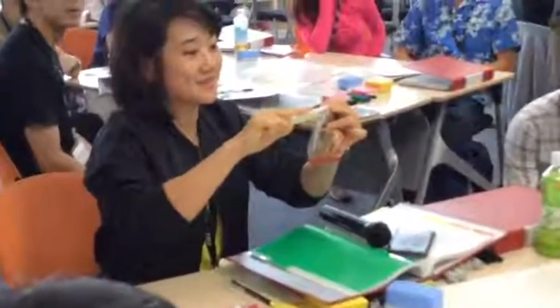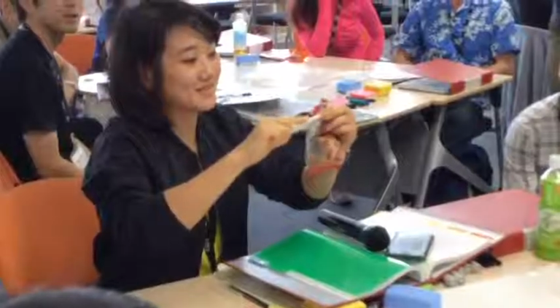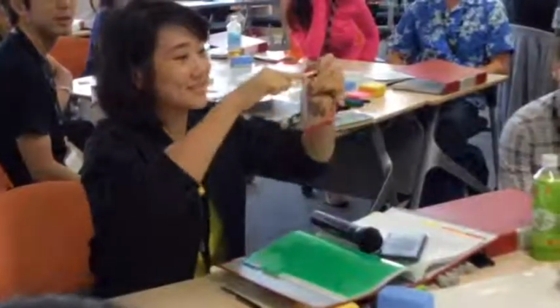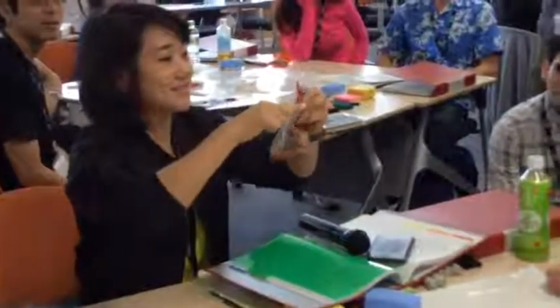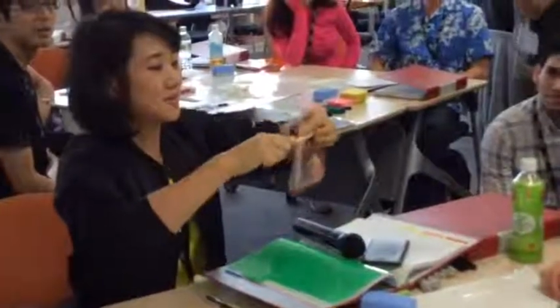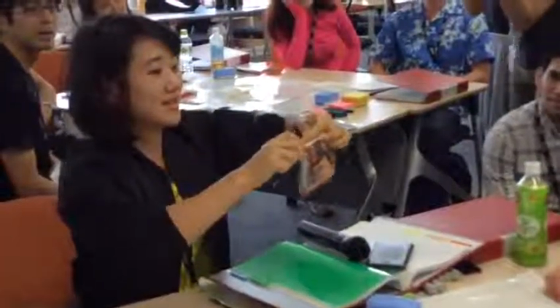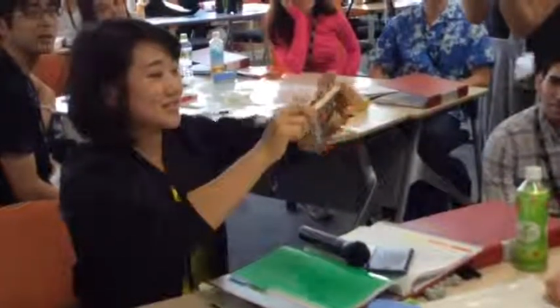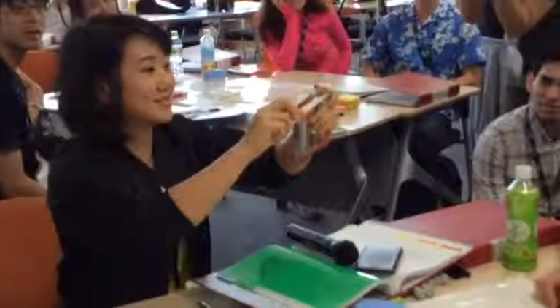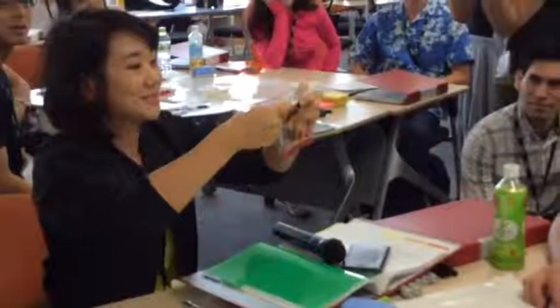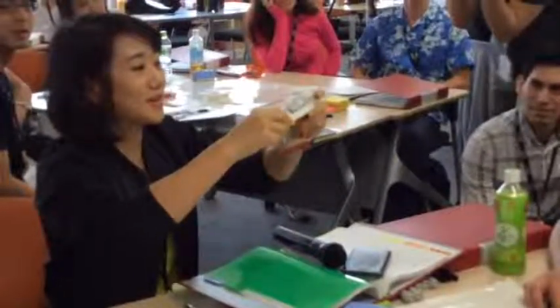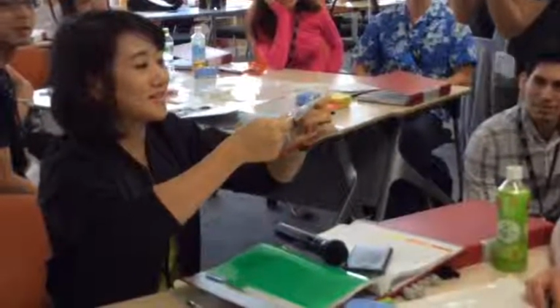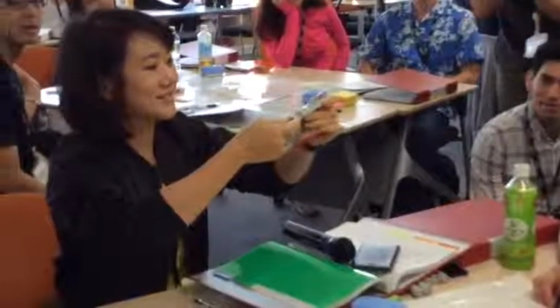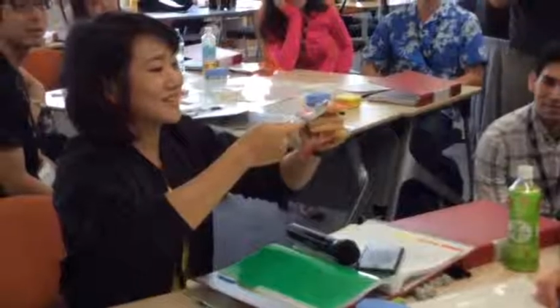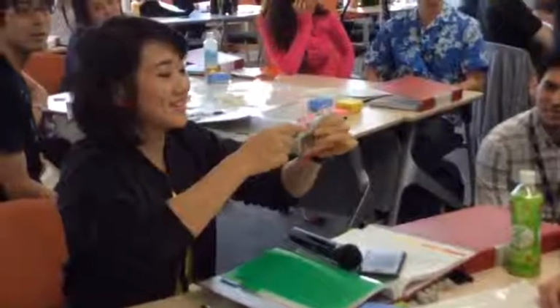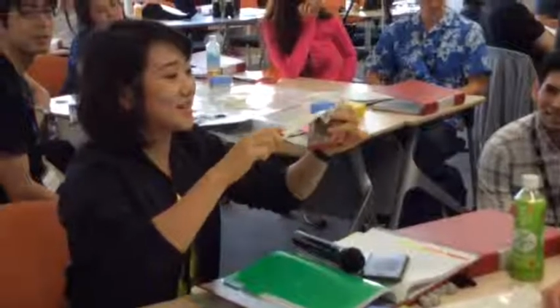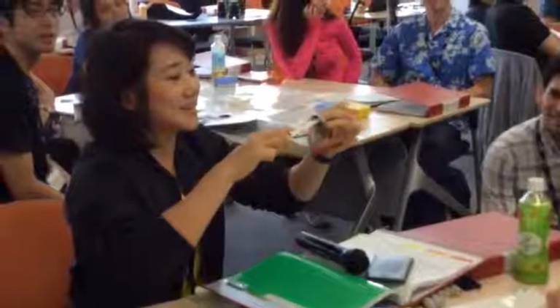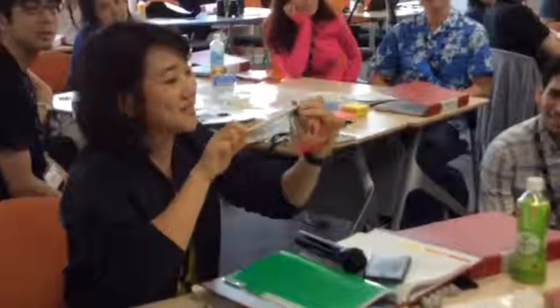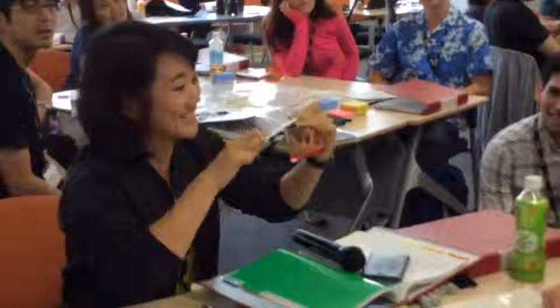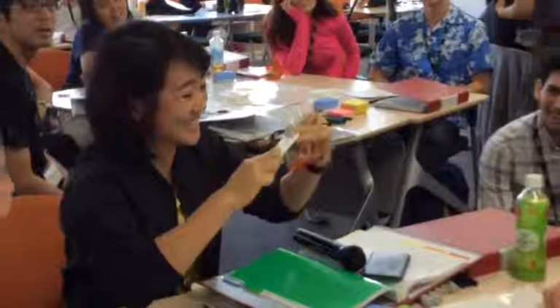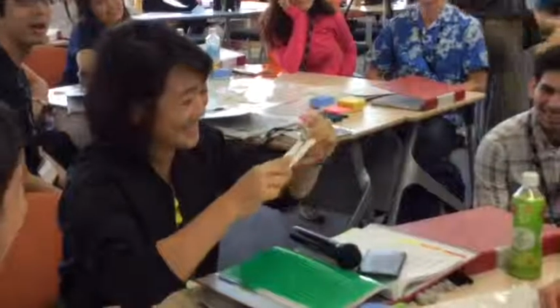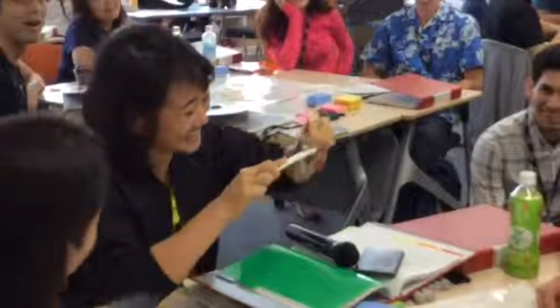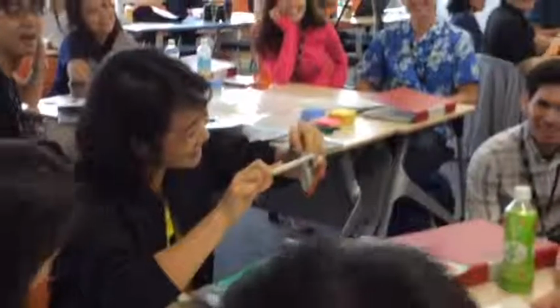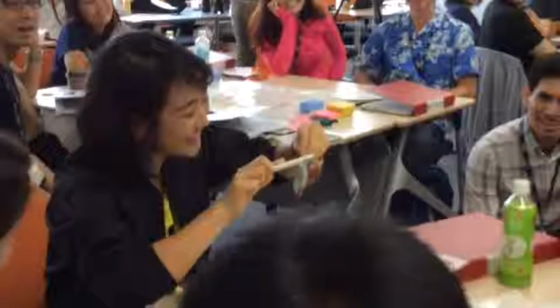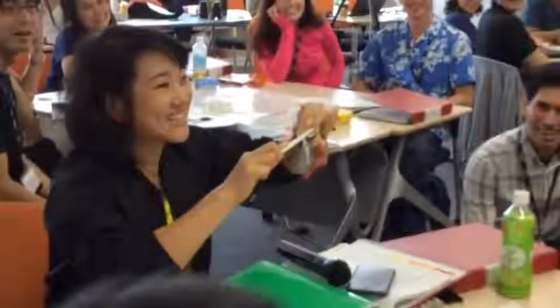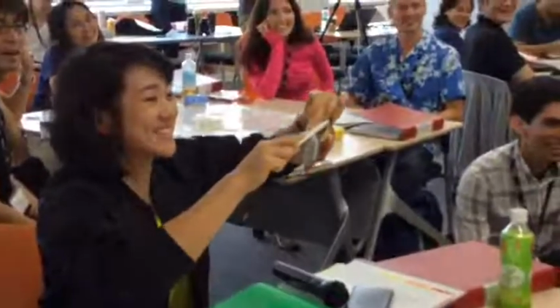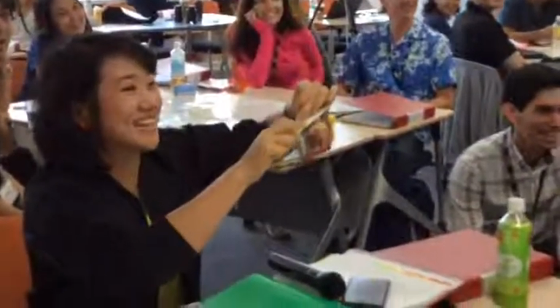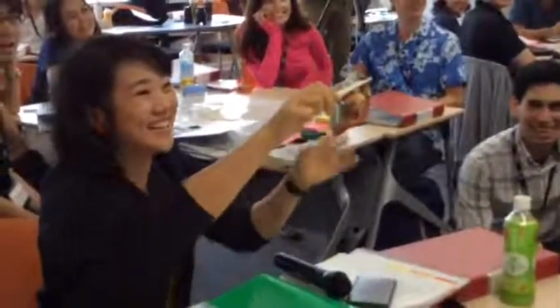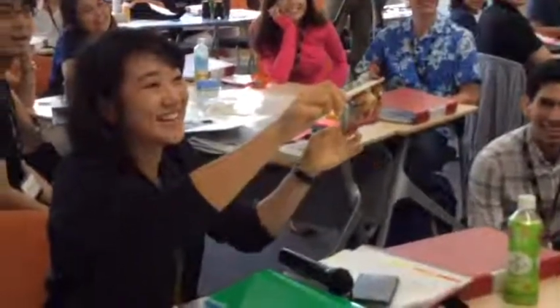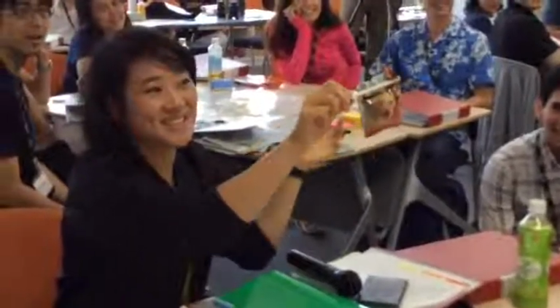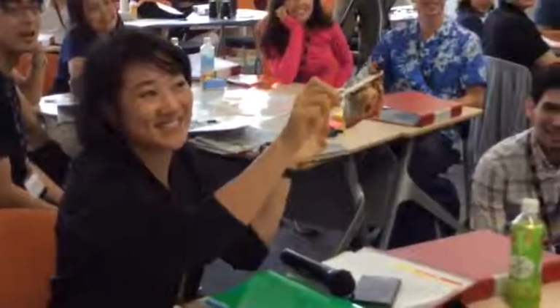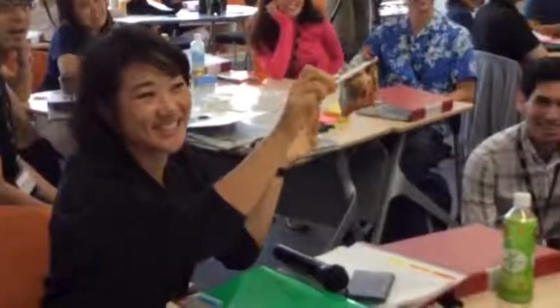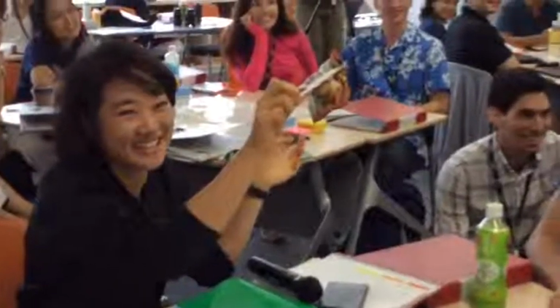You have an open bag snack. Open snack. Roll it. It's supposed to close then. That's what she says.